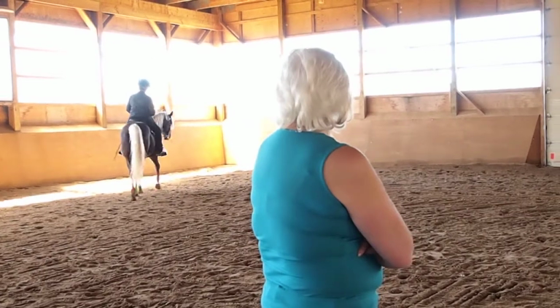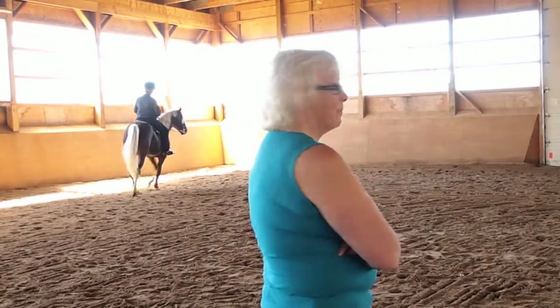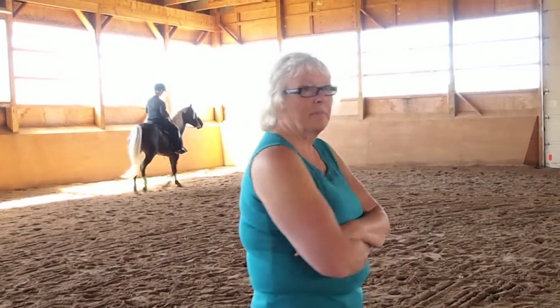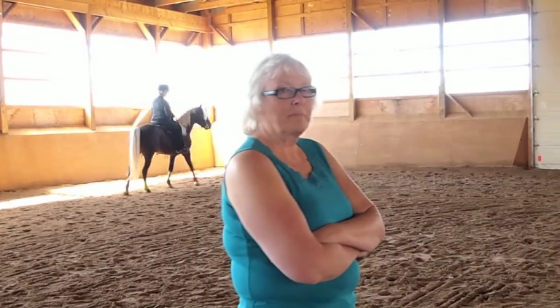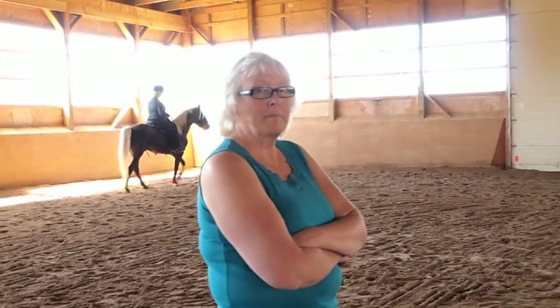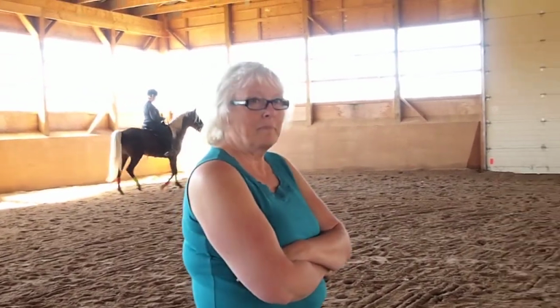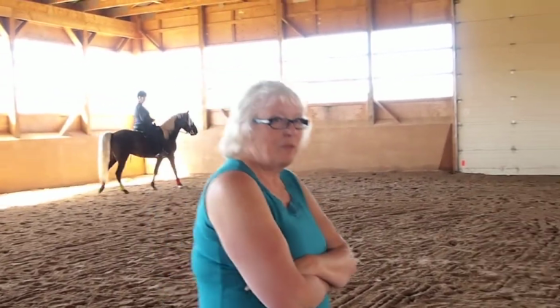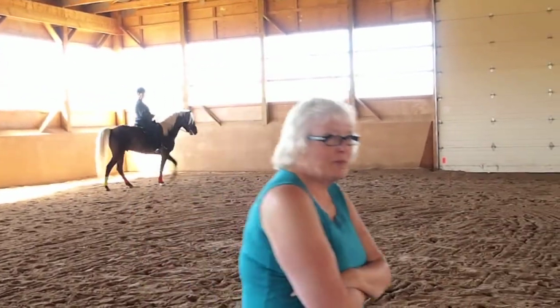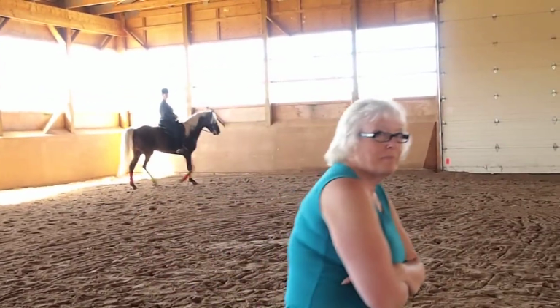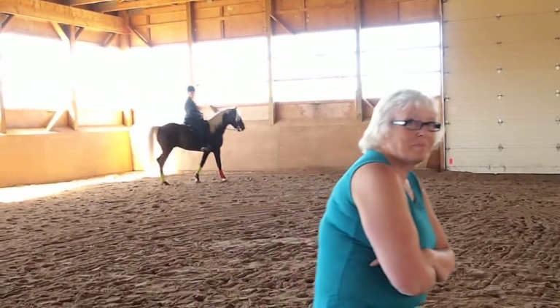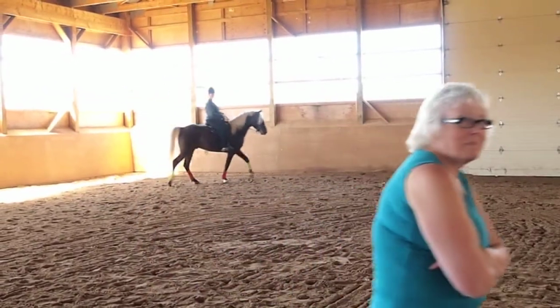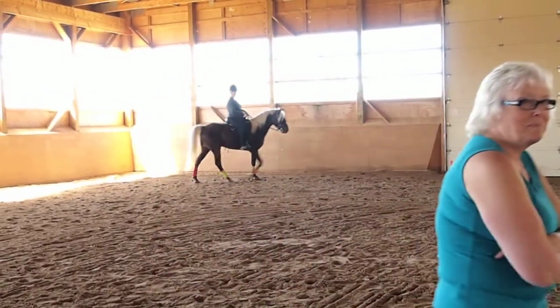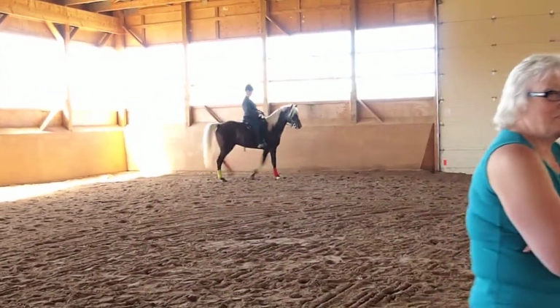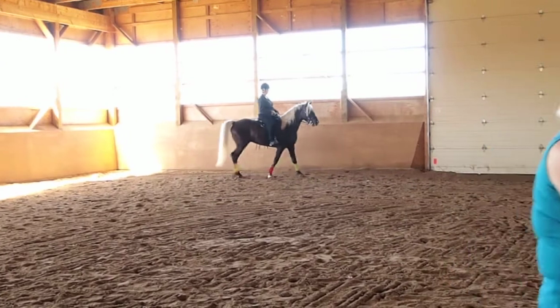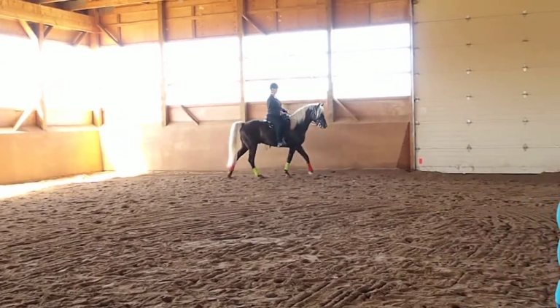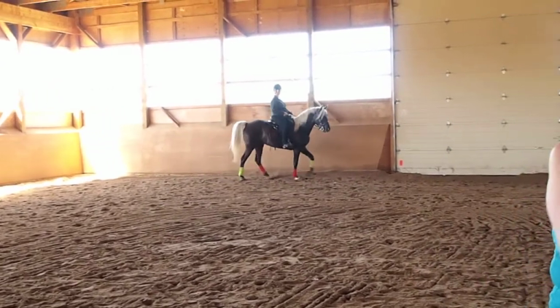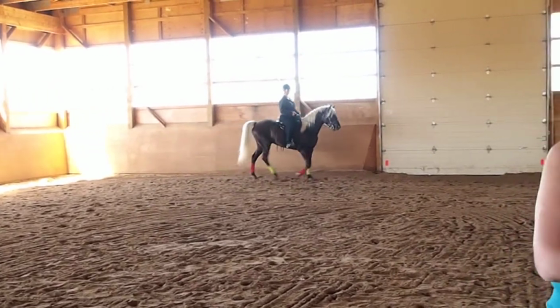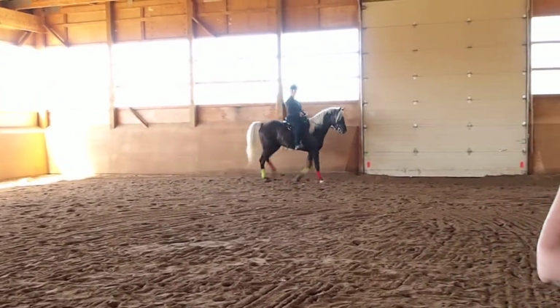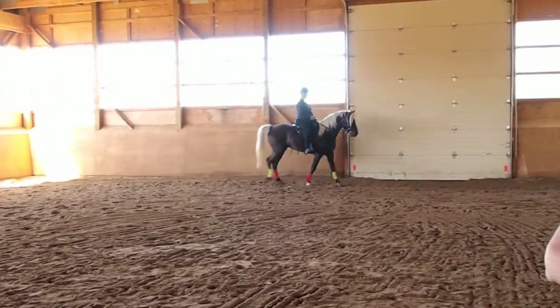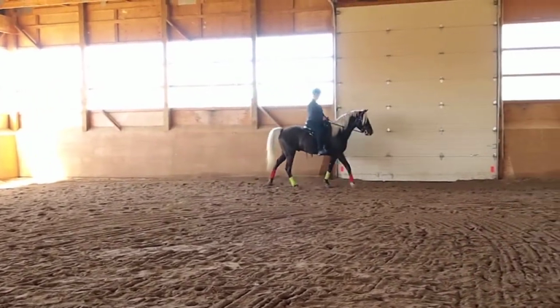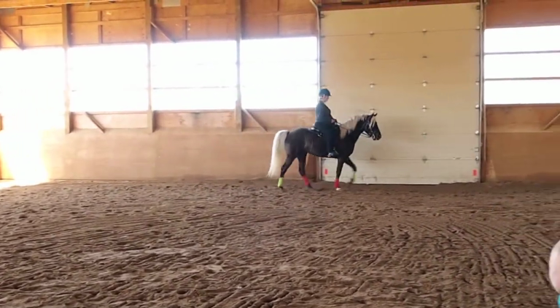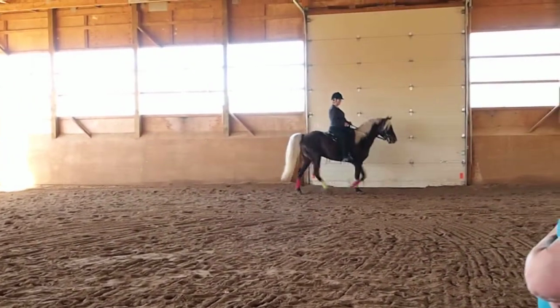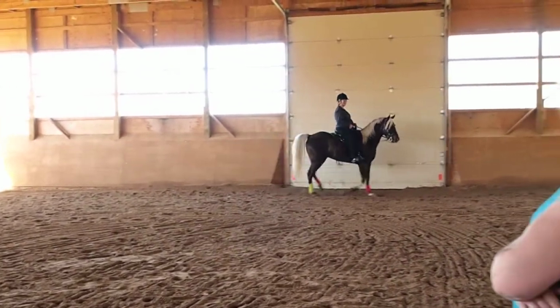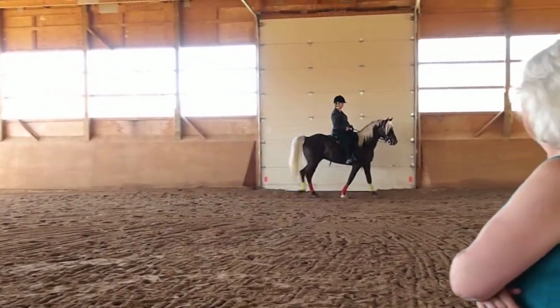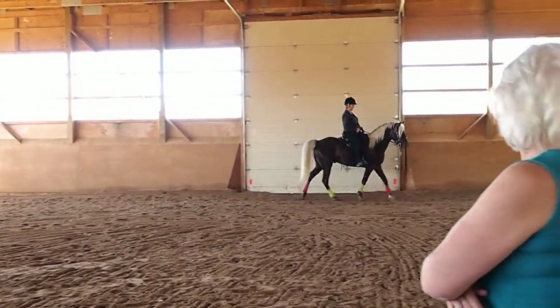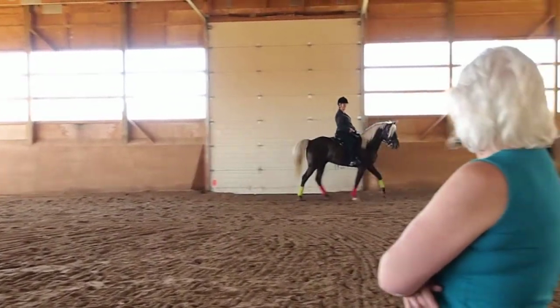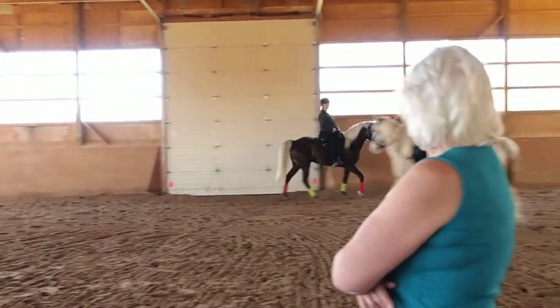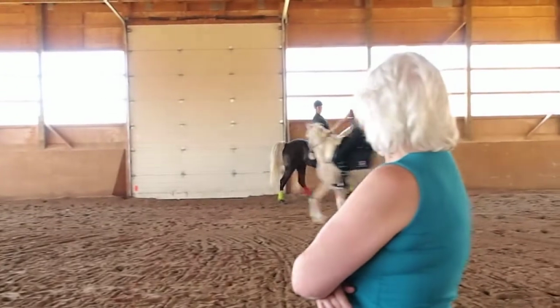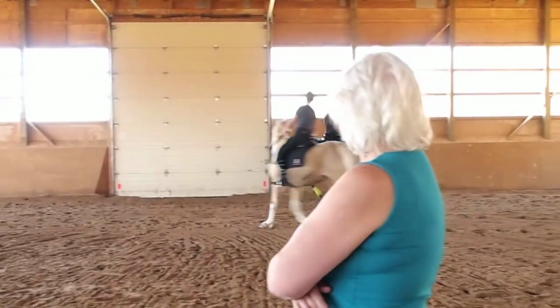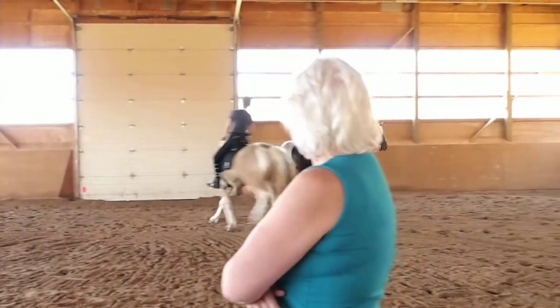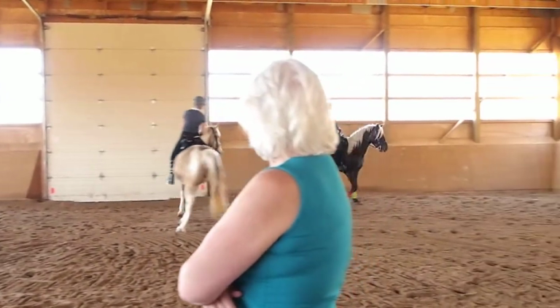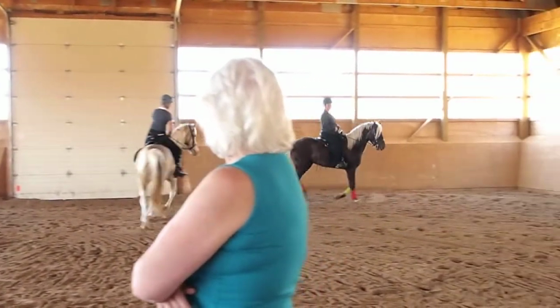As these horses kind of warm up, the gait that you're going to see as they're warming up may or may not be the gait that we're looking for, but I'll give you an example of what they have to do.